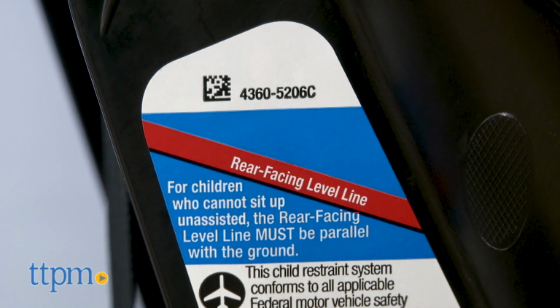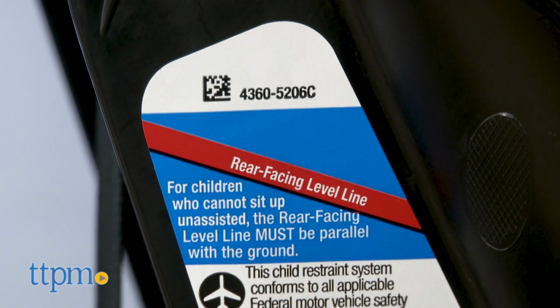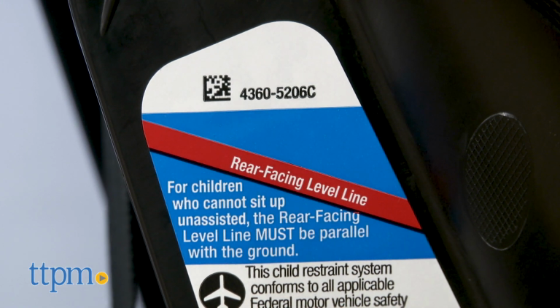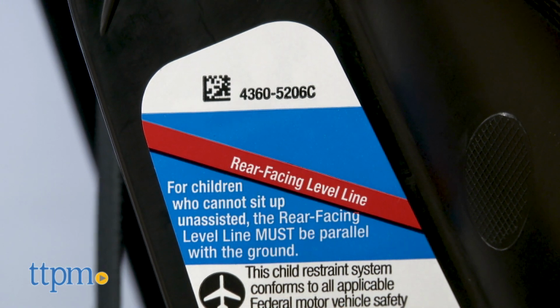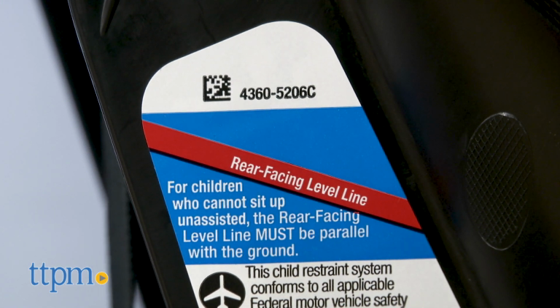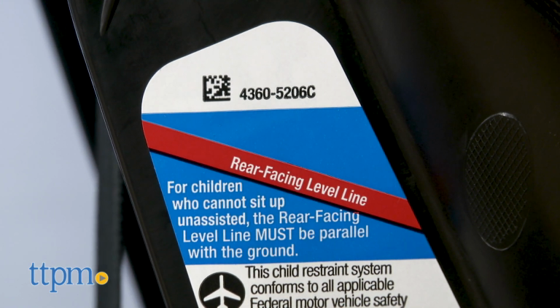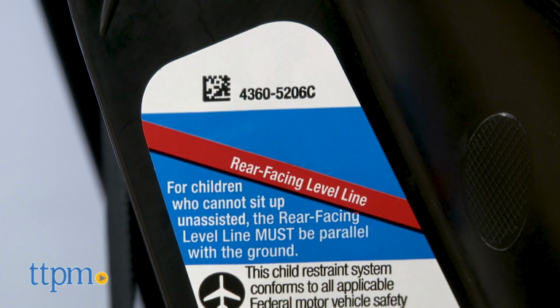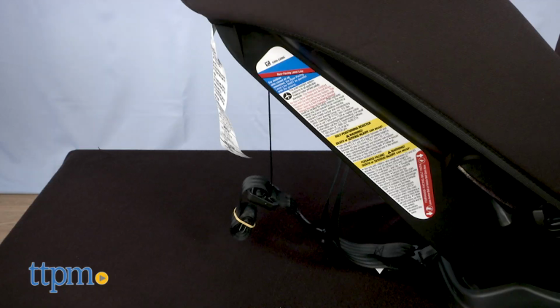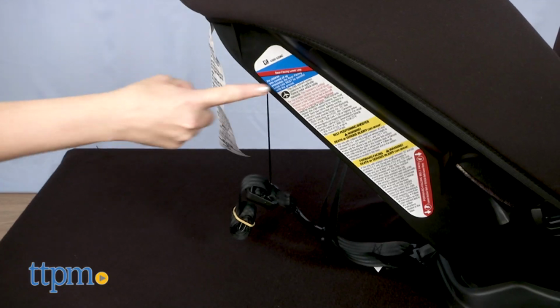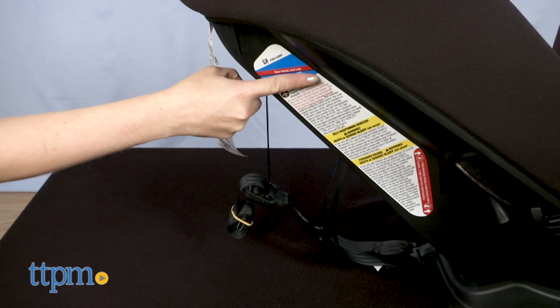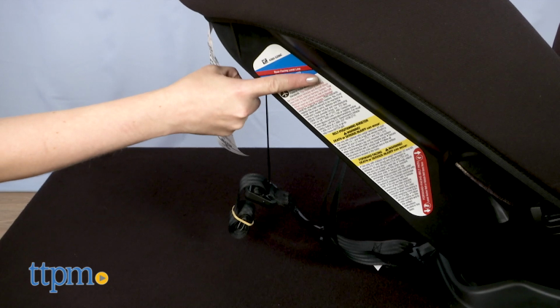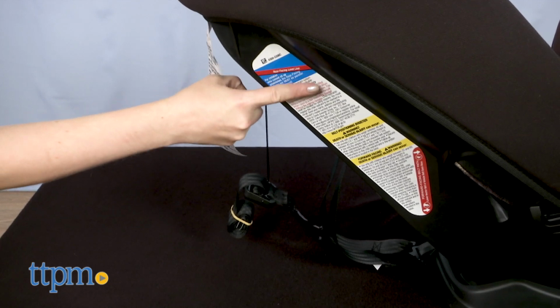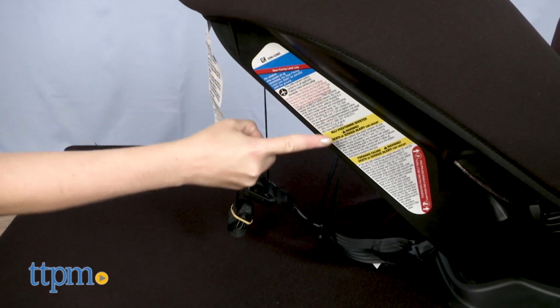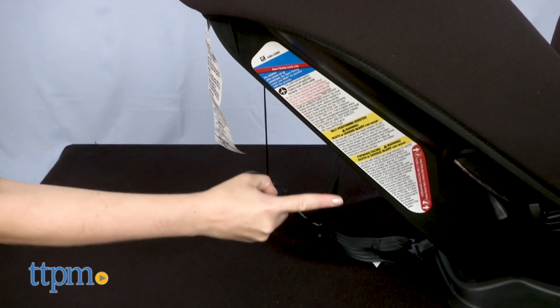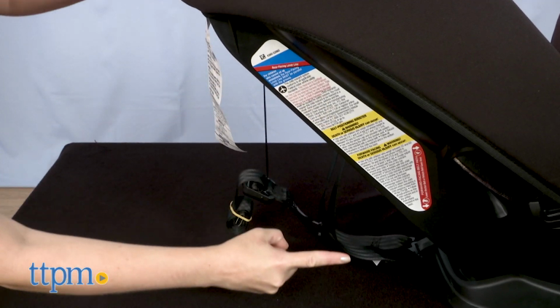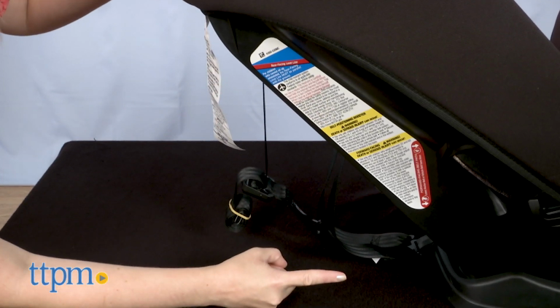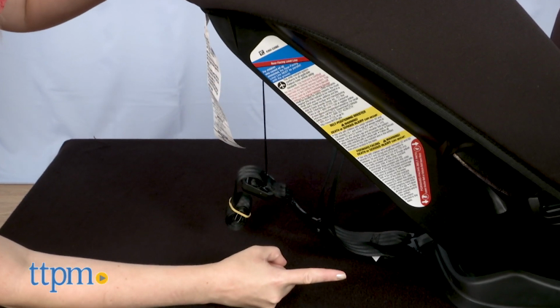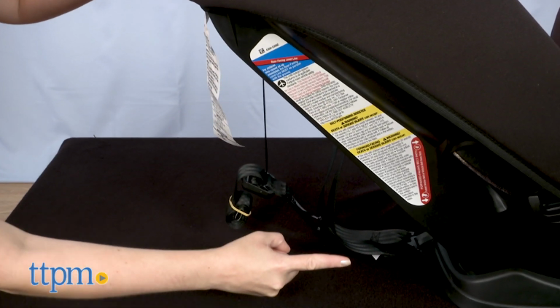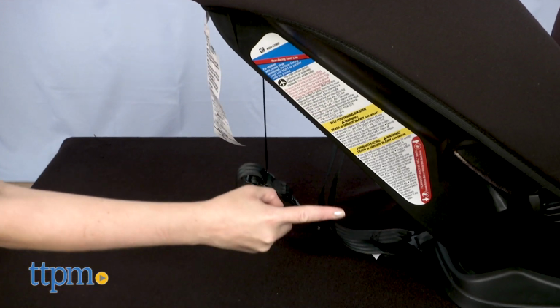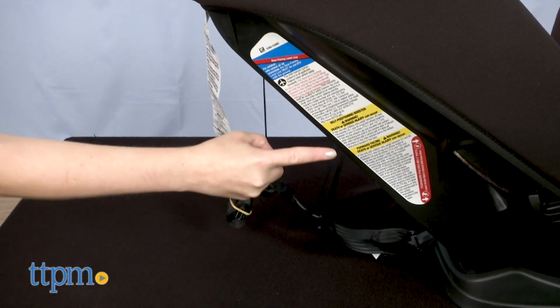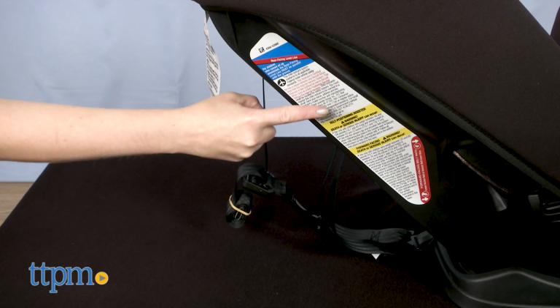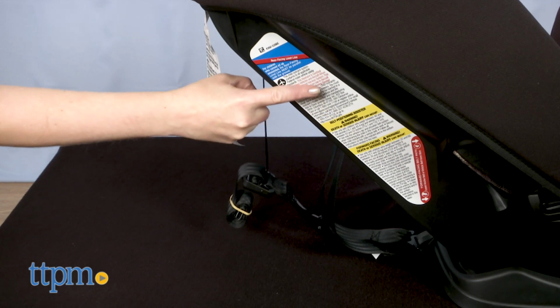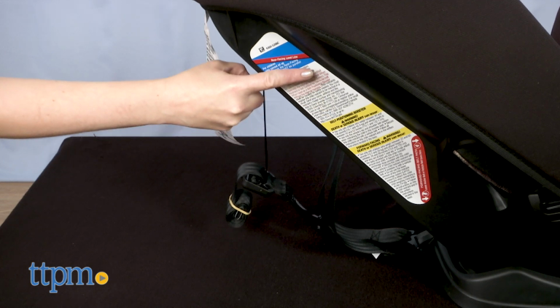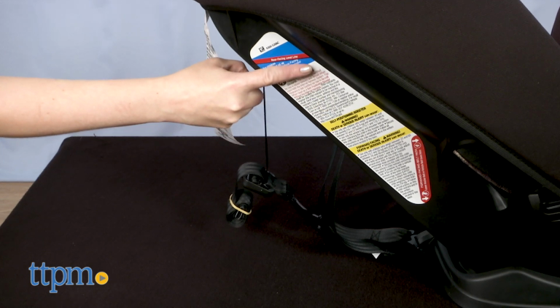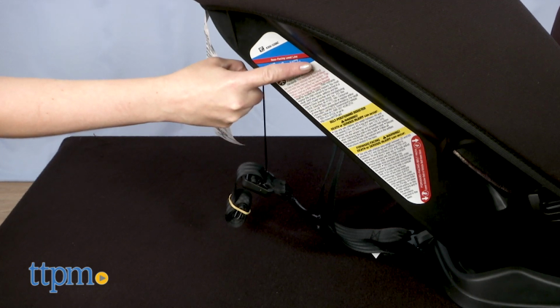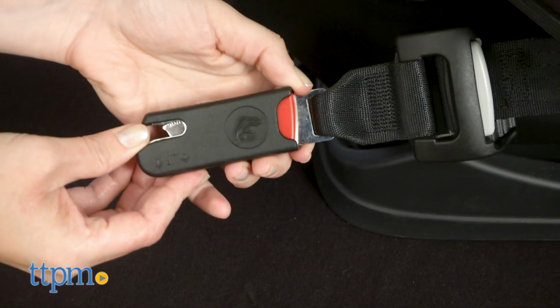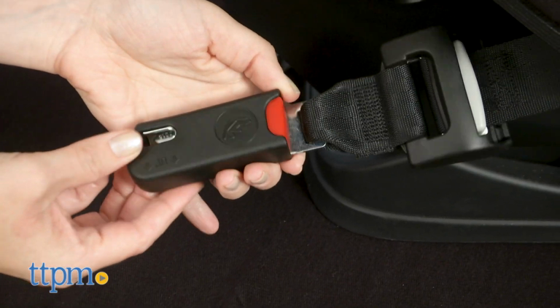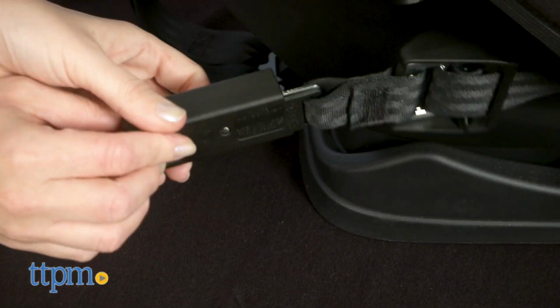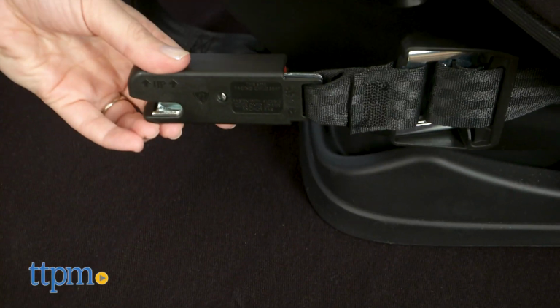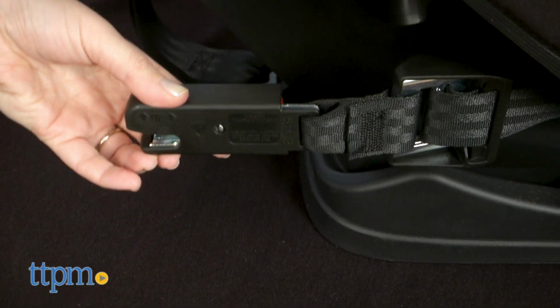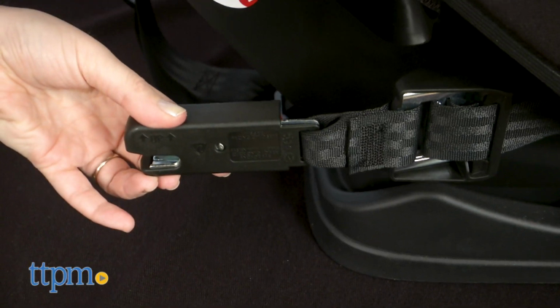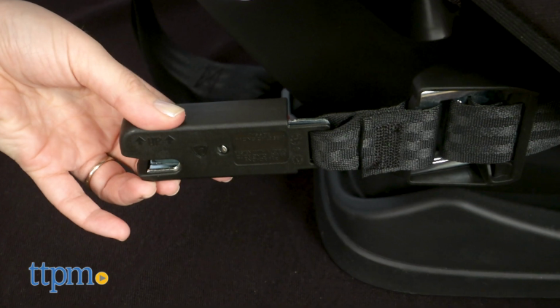To recline, pull out the handle and either push or pull the top of the child restraint backward or forward. In rear-facing mode, there's a level line printed on the car seat to help you determine the proper recline position — the line should be level to the ground. It's nice to have, but you're basically eyeballing it, and a bubble level would have made this a lot easier.